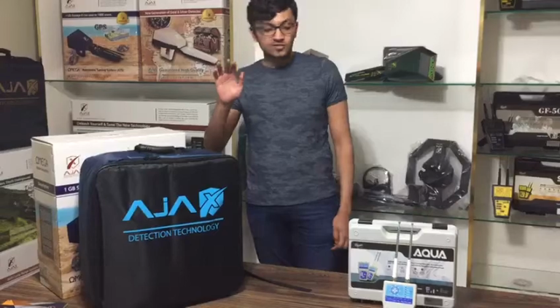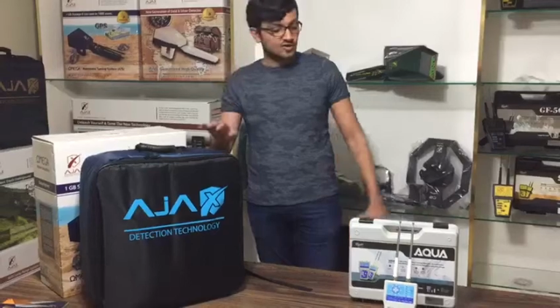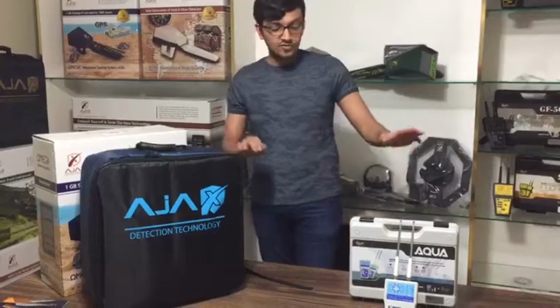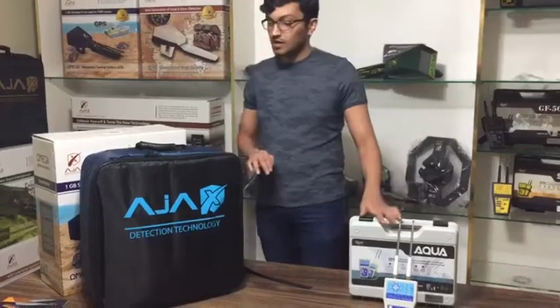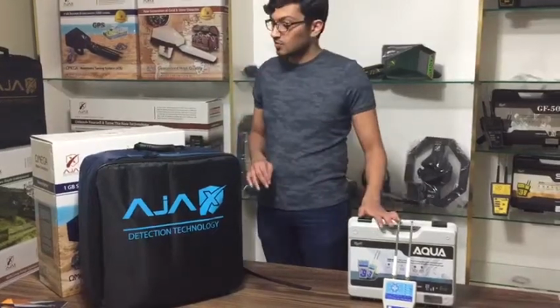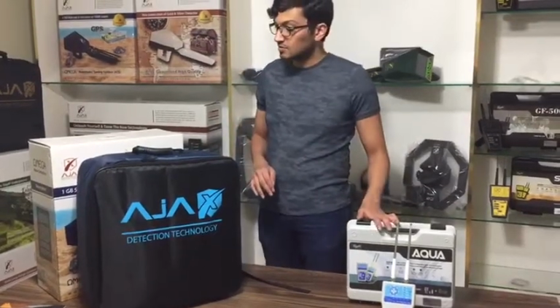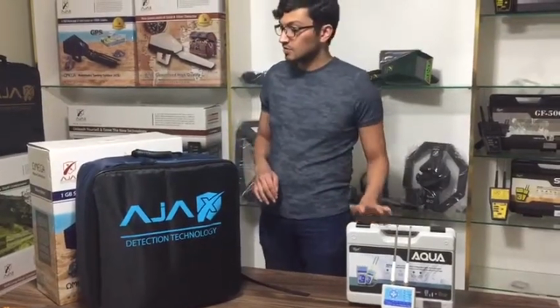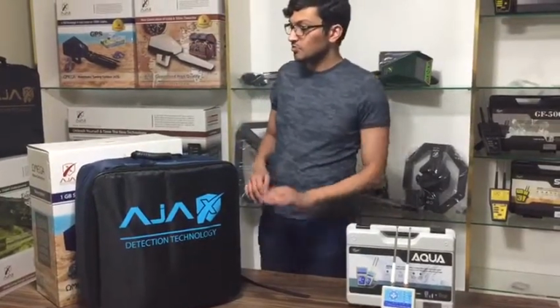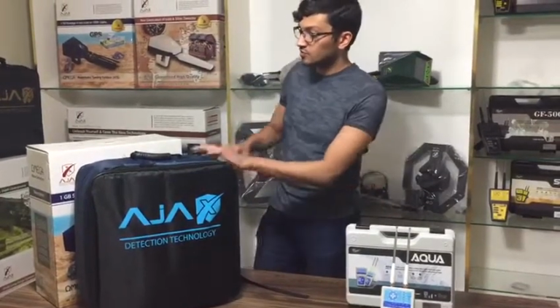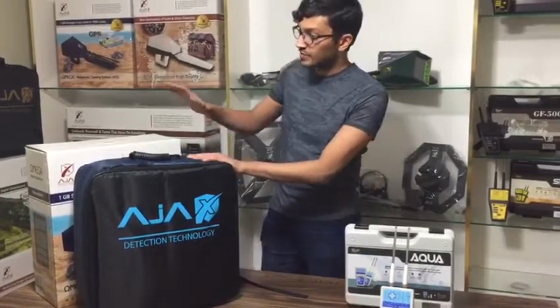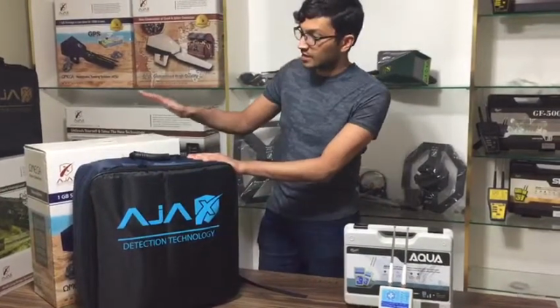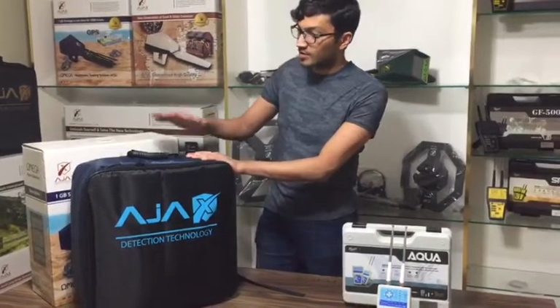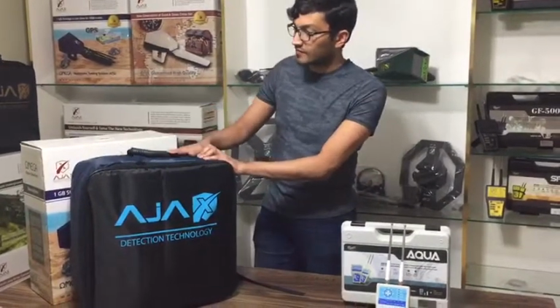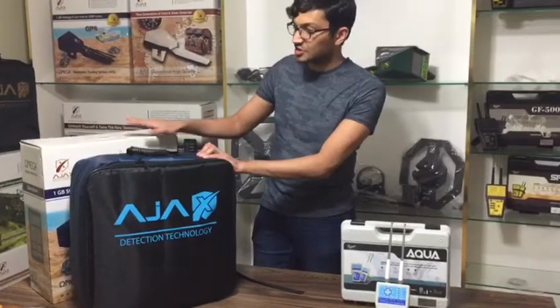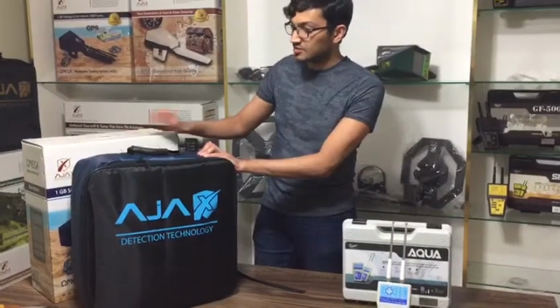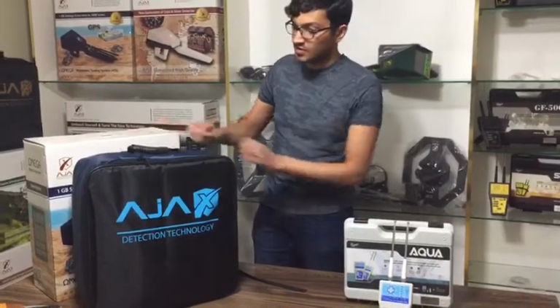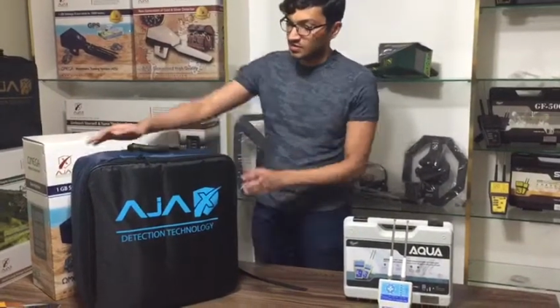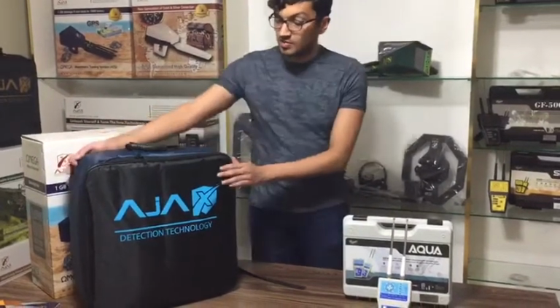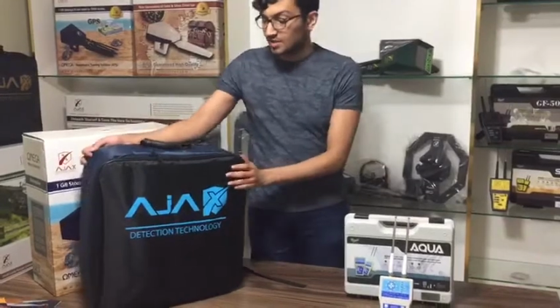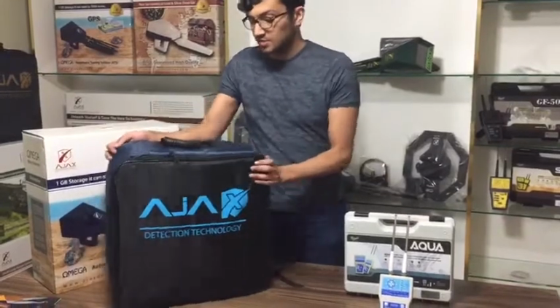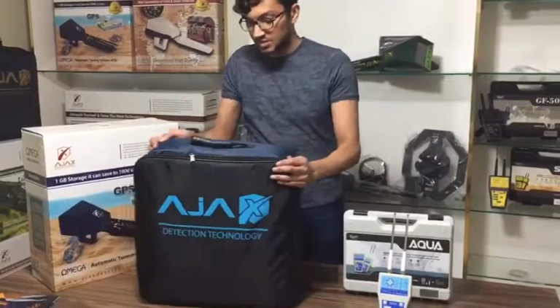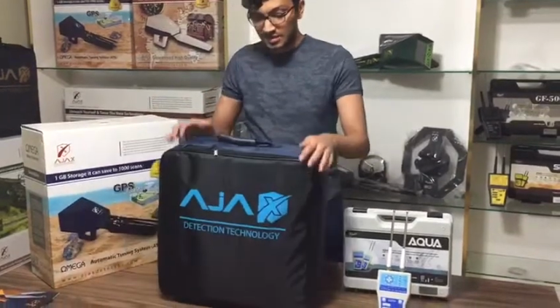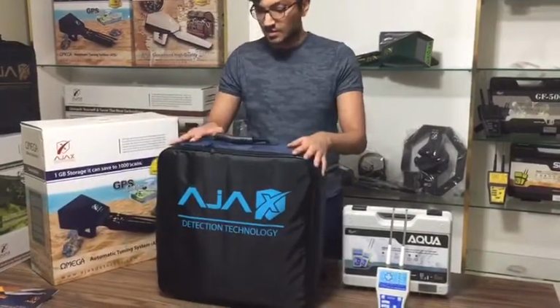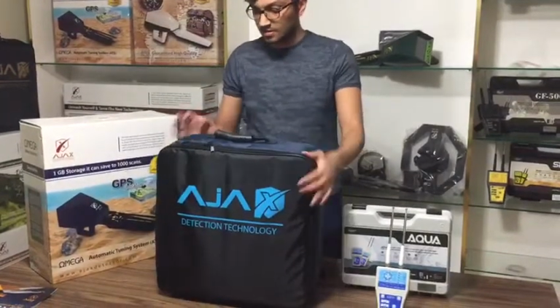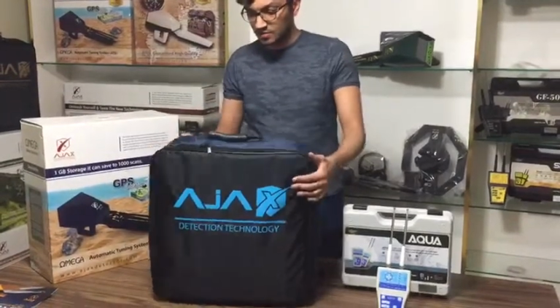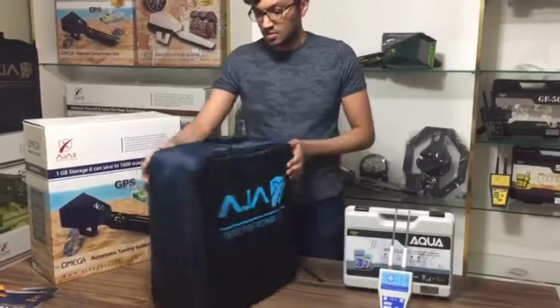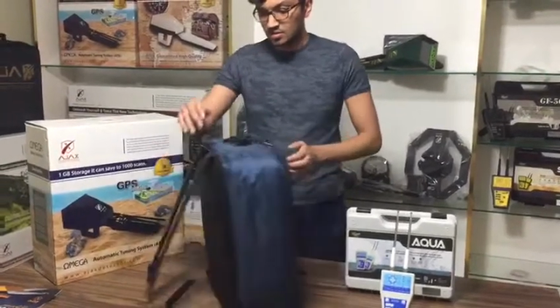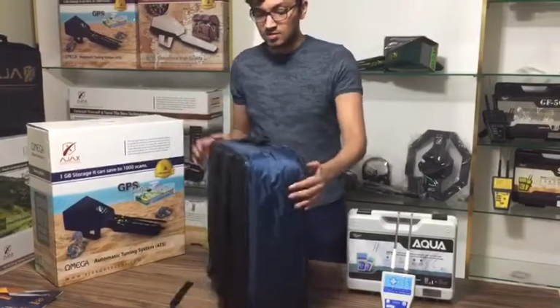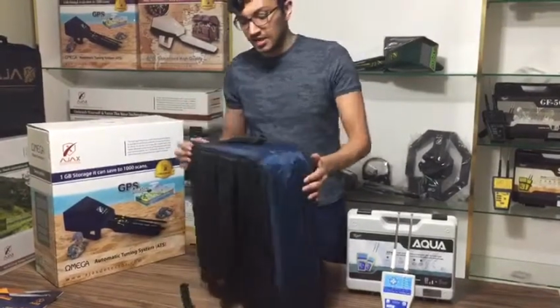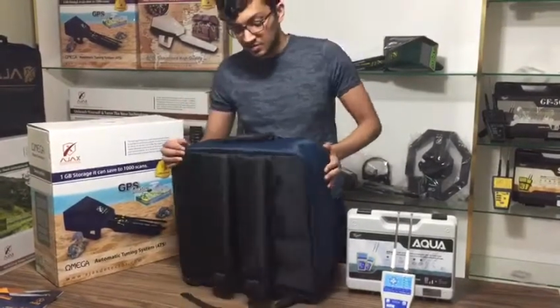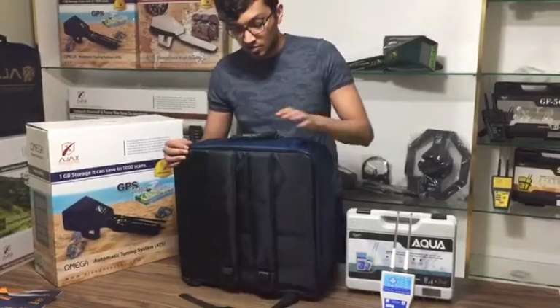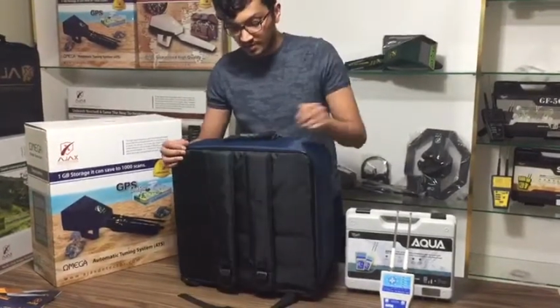Now that we are done with the Aqua, we're gonna move on to the Omega from Ajax. The Omega comes in this carrying bag, which is also a backpack.